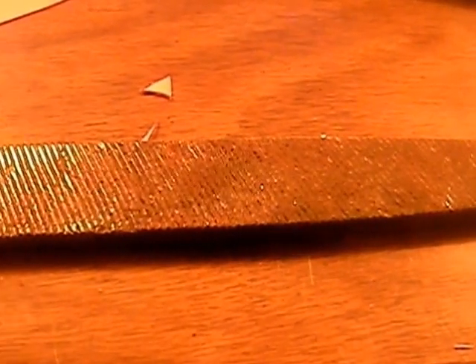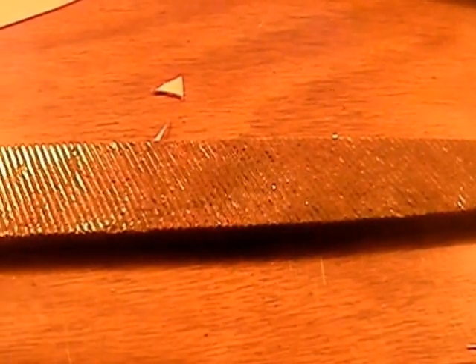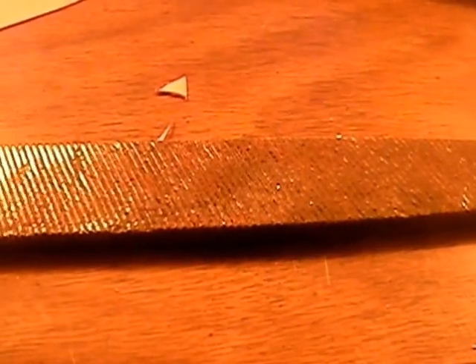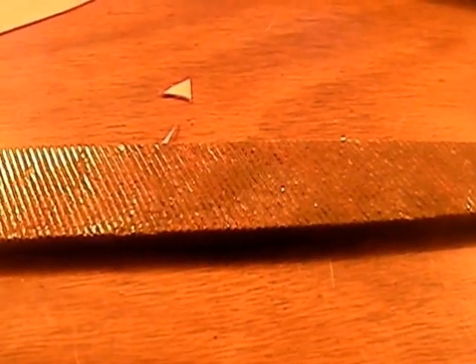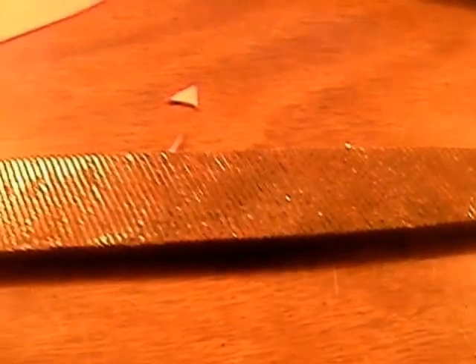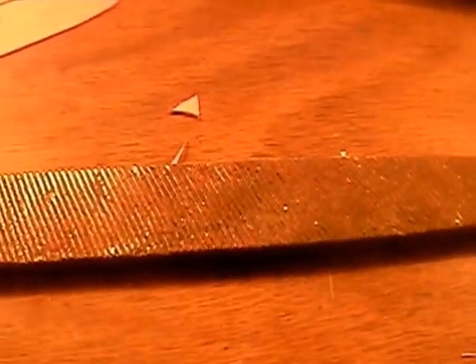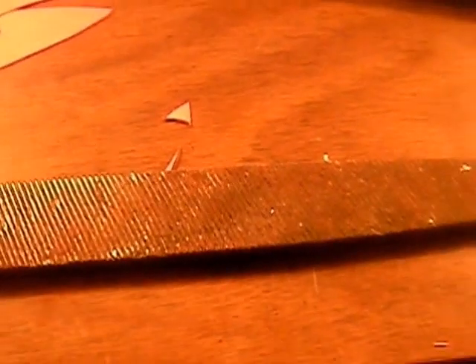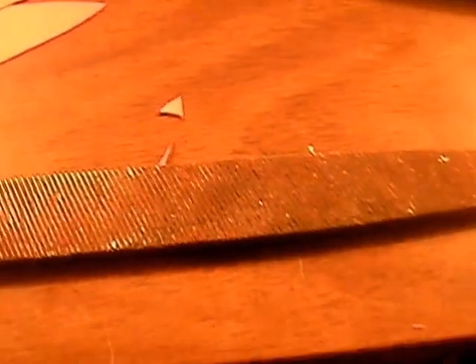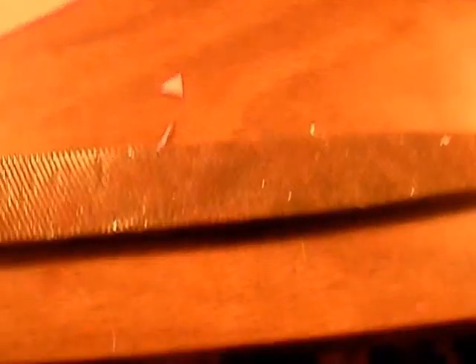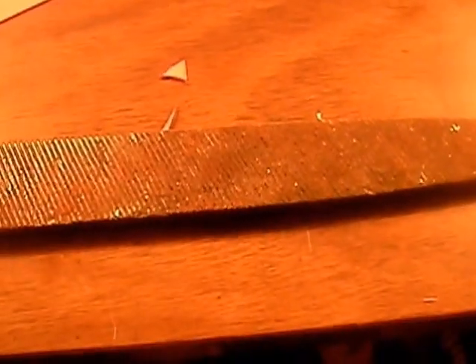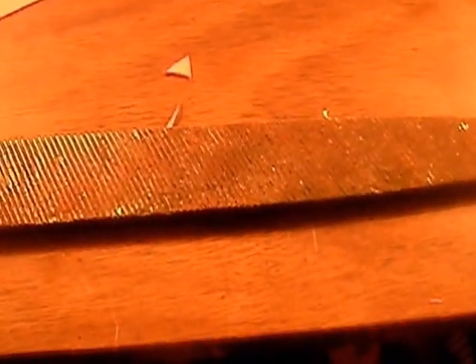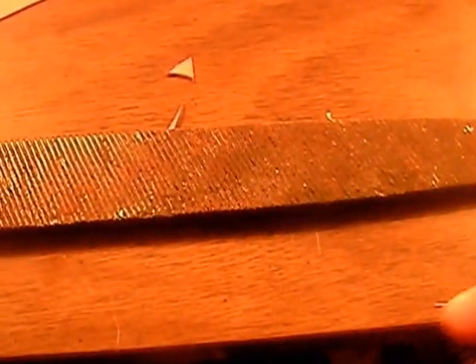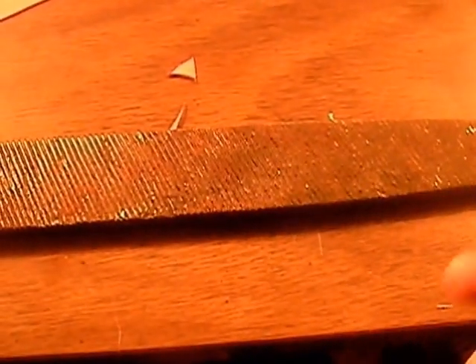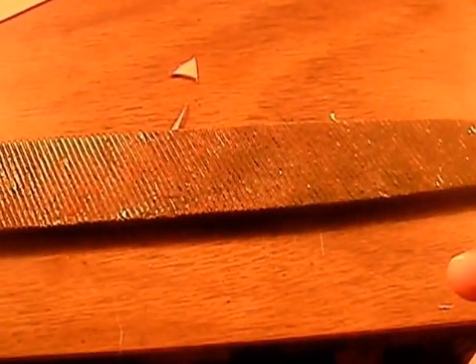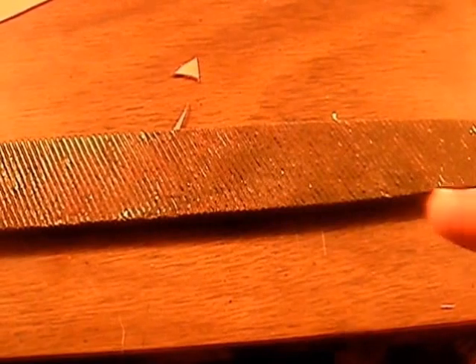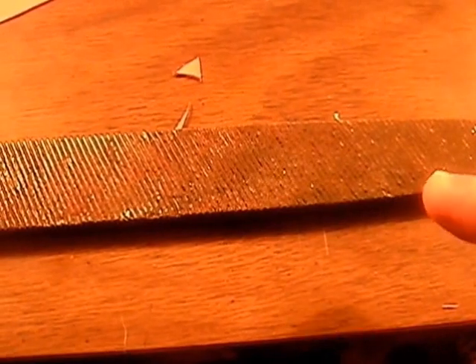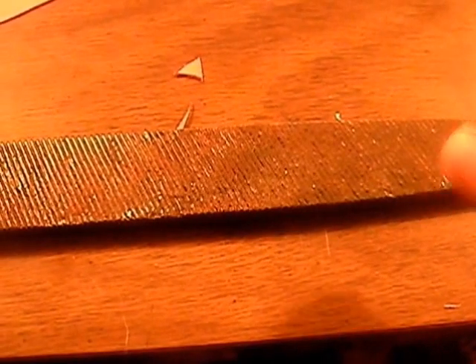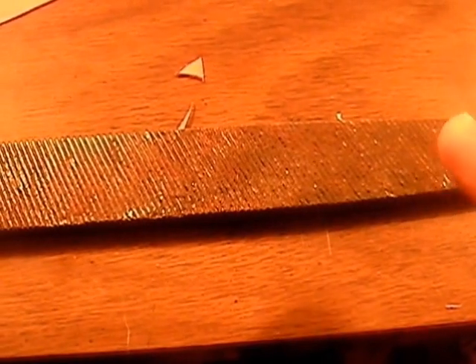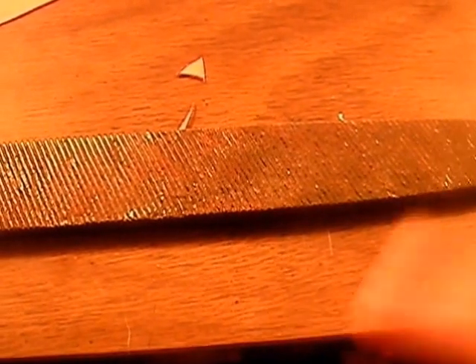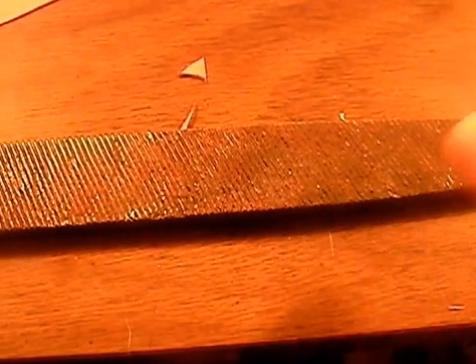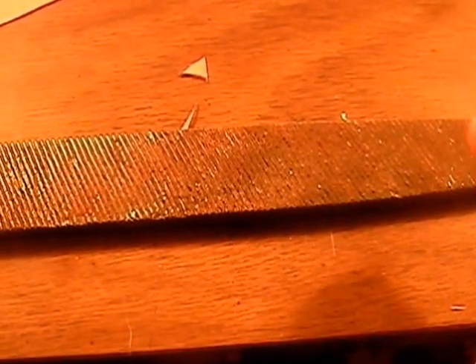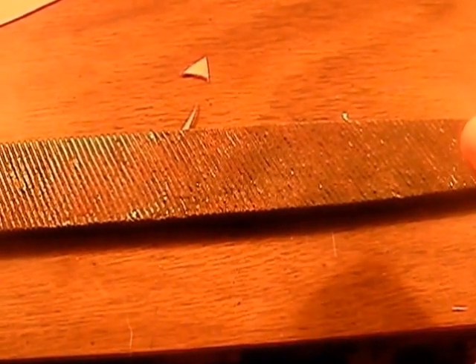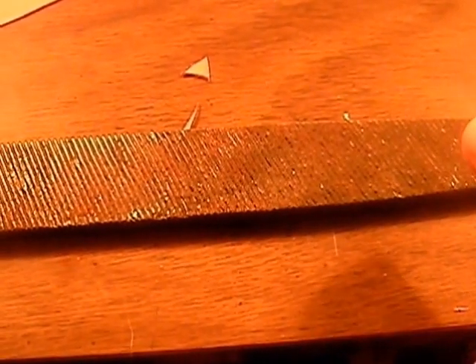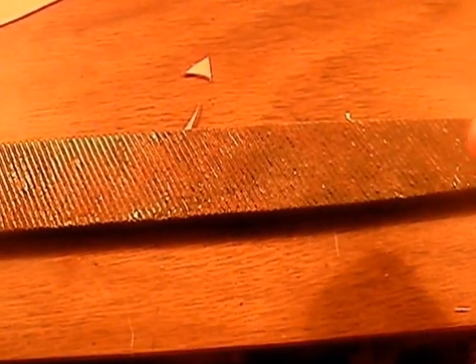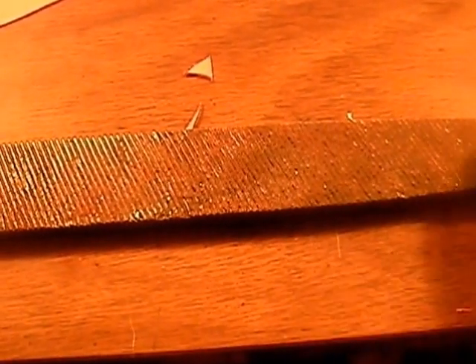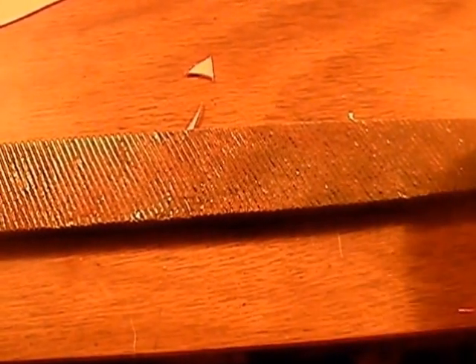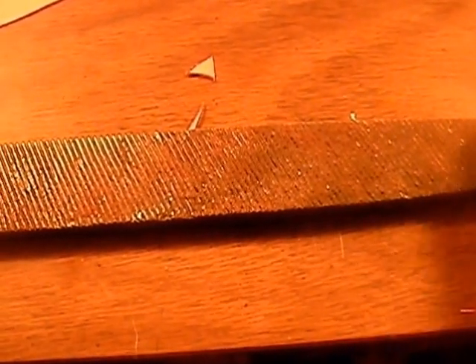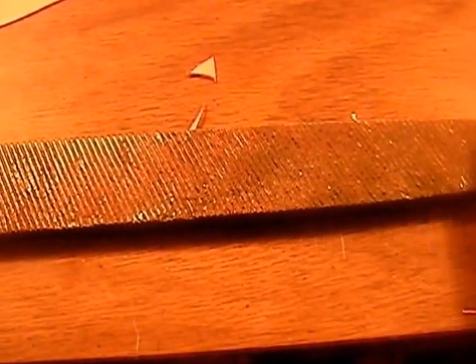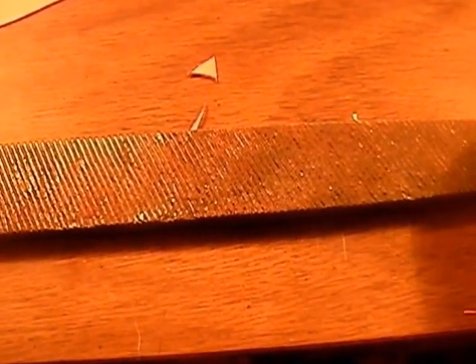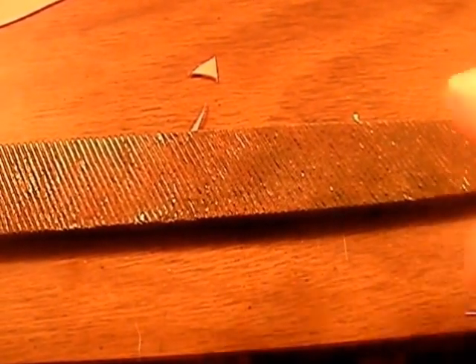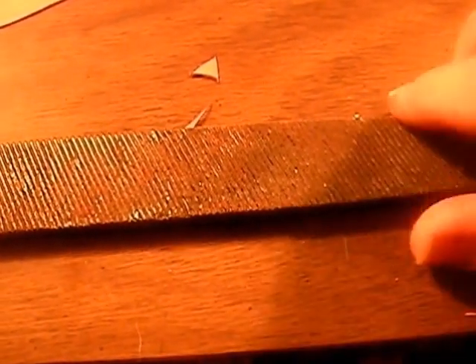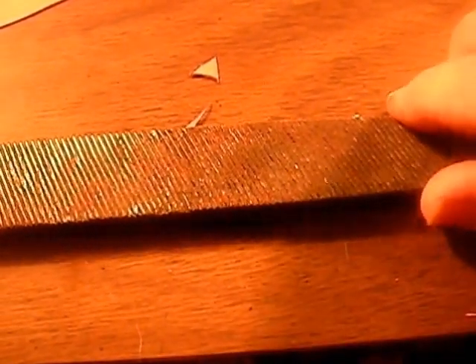Hey YouTube, Texas Blades here. Today we're going to make some neck knives, and we're going to make them out of a file.